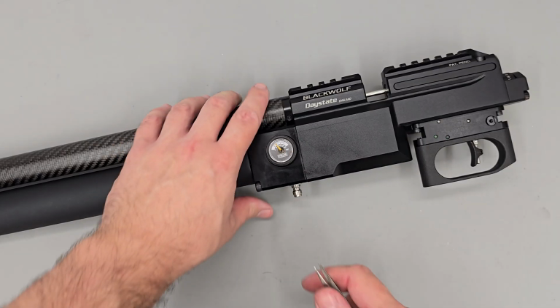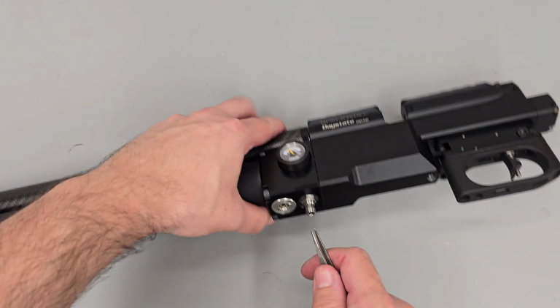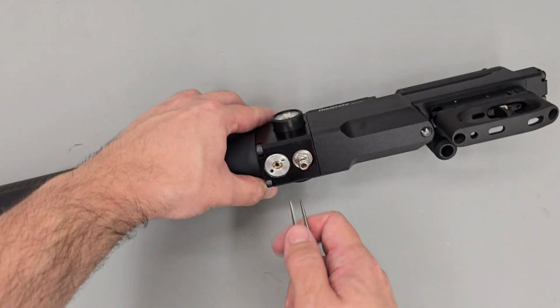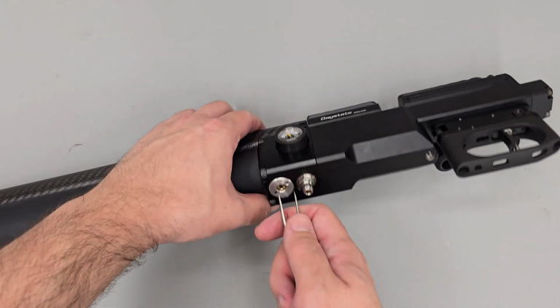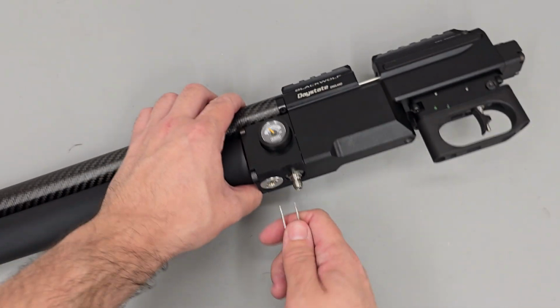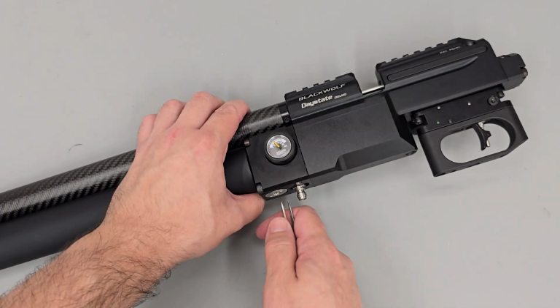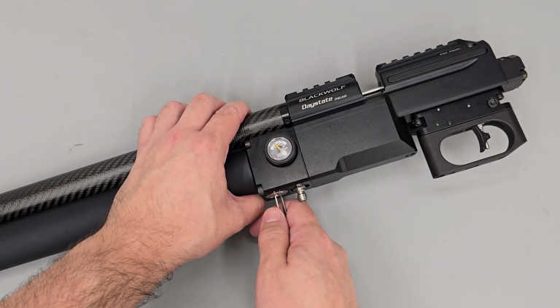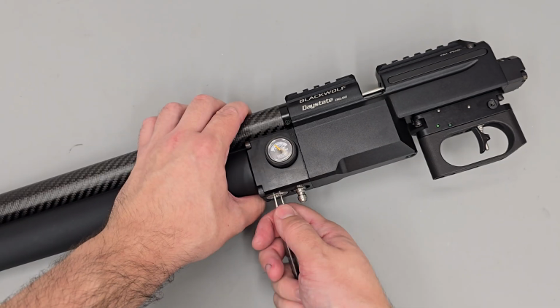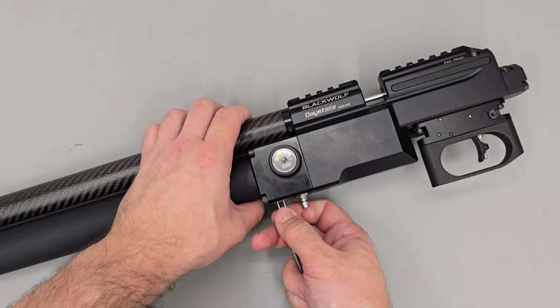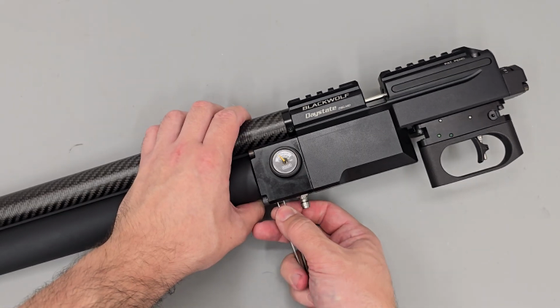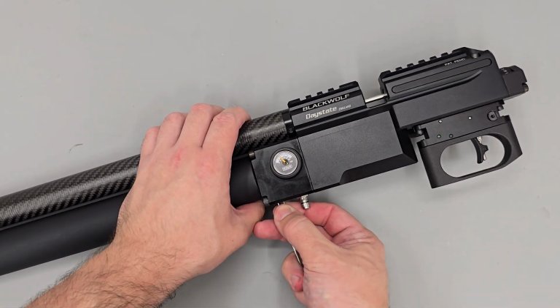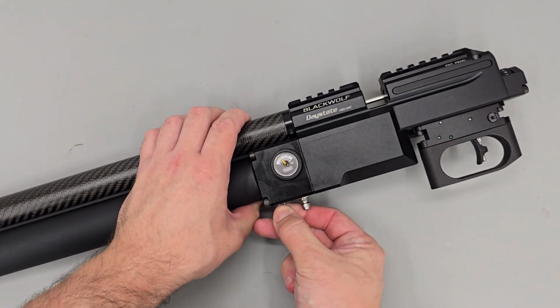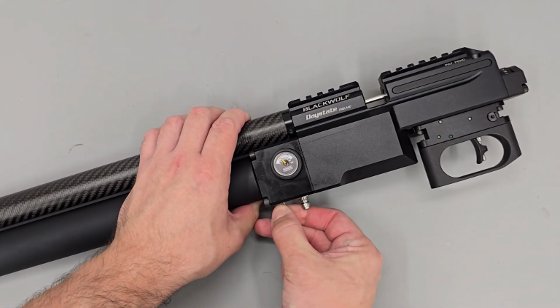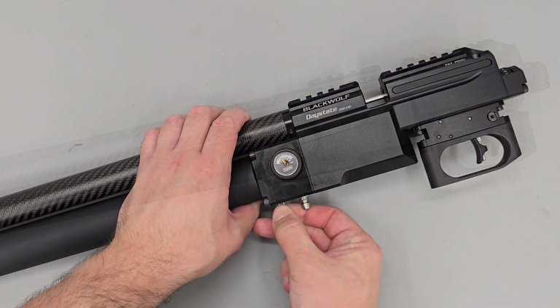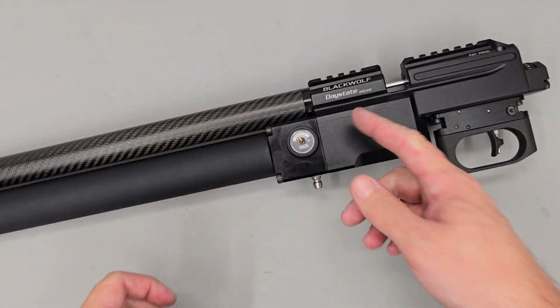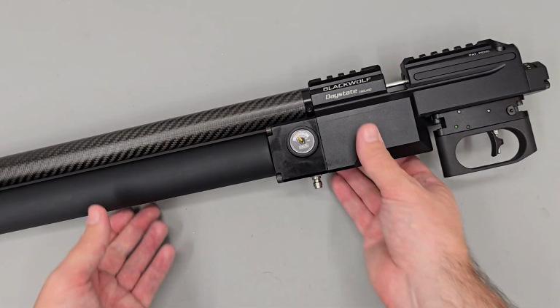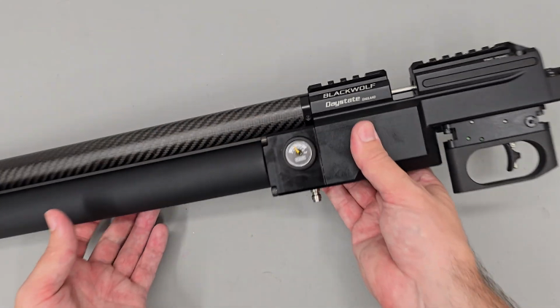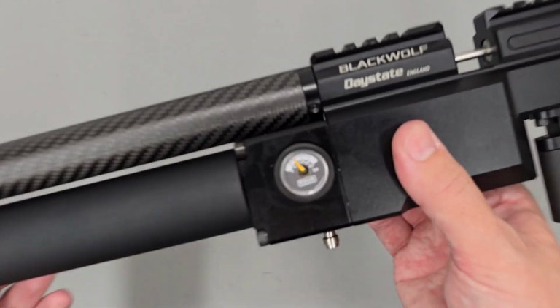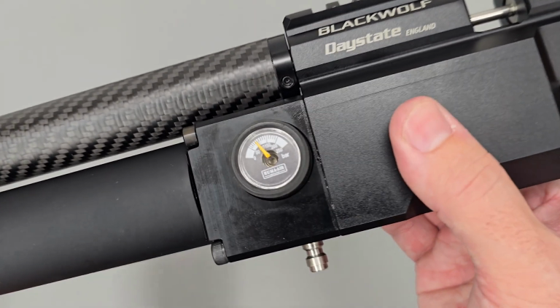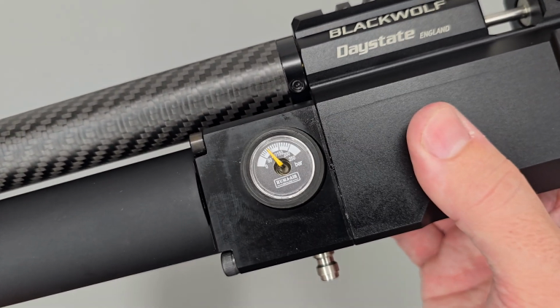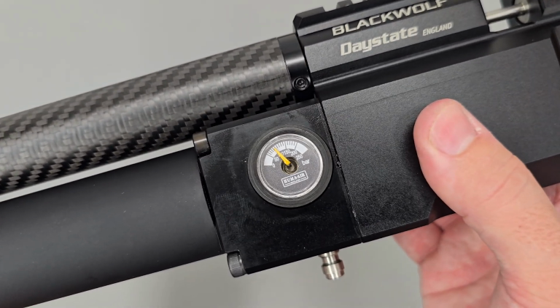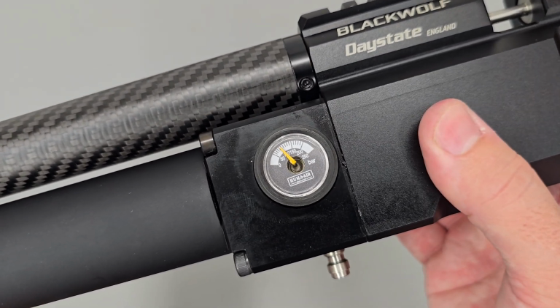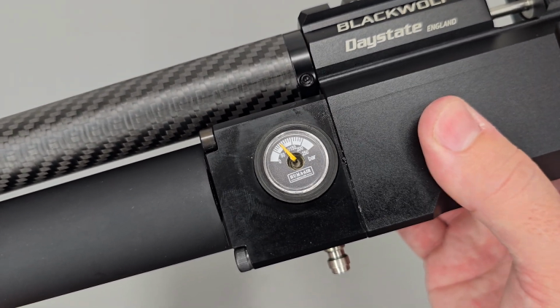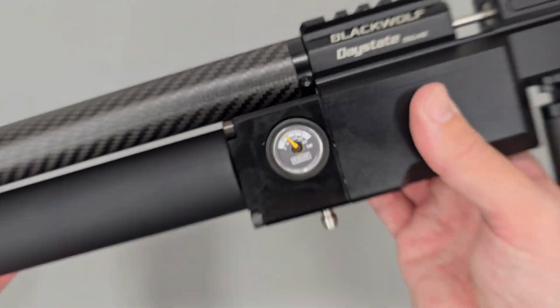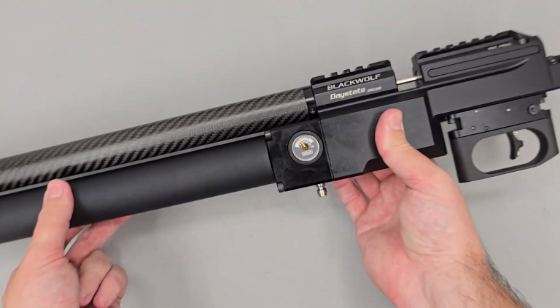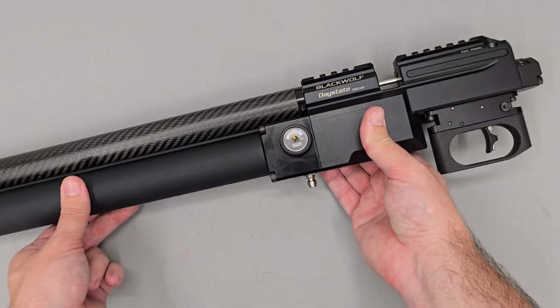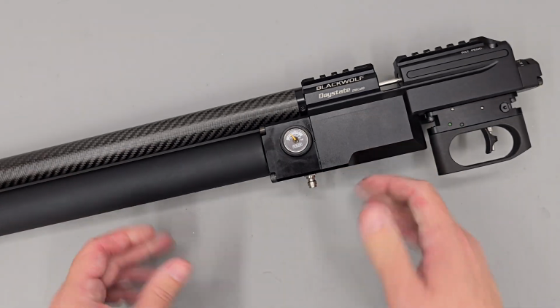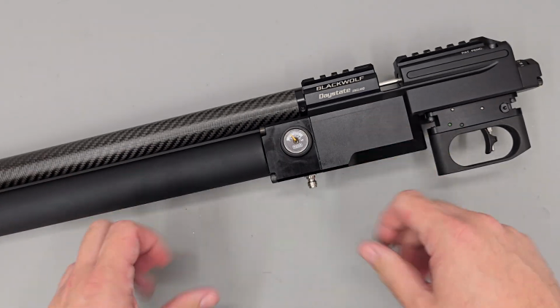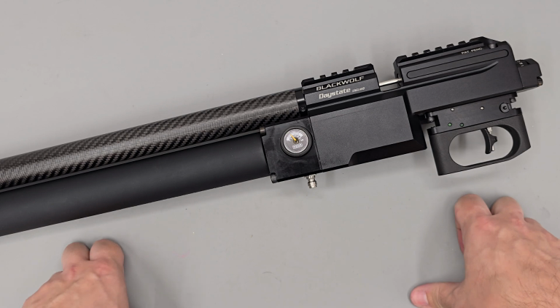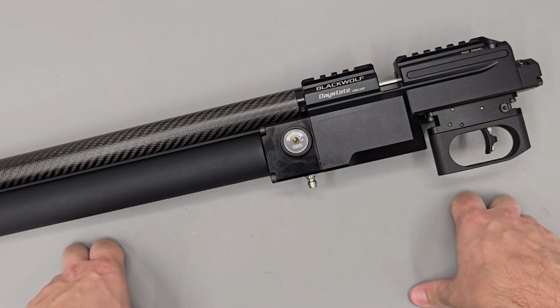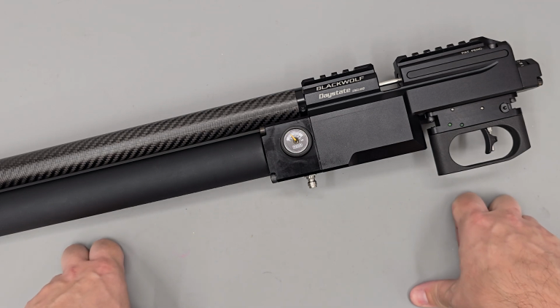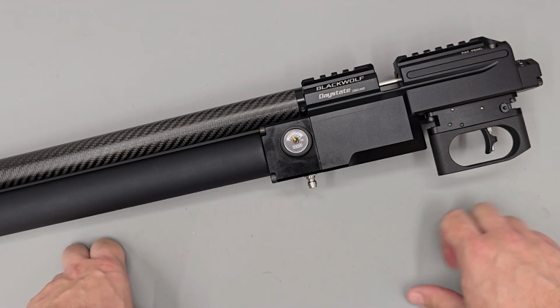So we're going to need to continue our adjustment procedure until we reach the pressure we're after. After a couple of cycles of adjustment, we've hit our target of 100 bar nicely. I'm happy with the regulator adjustment there.